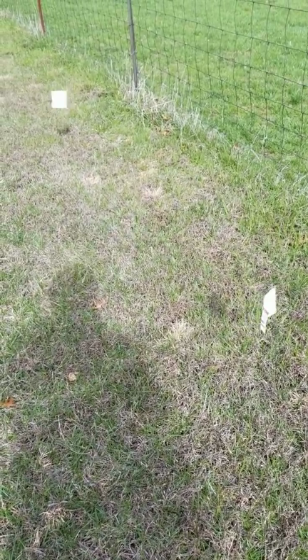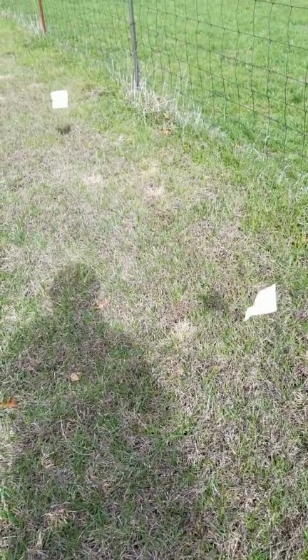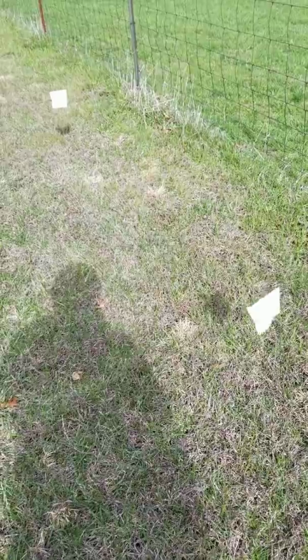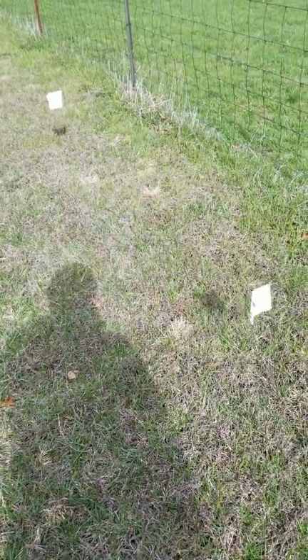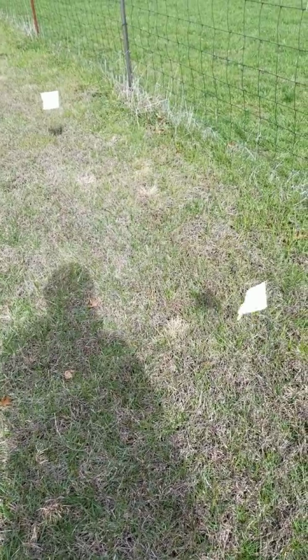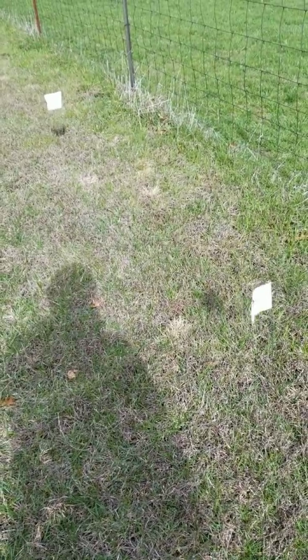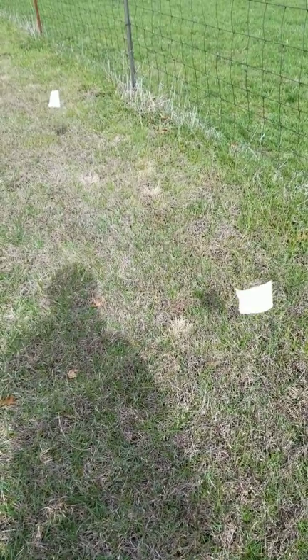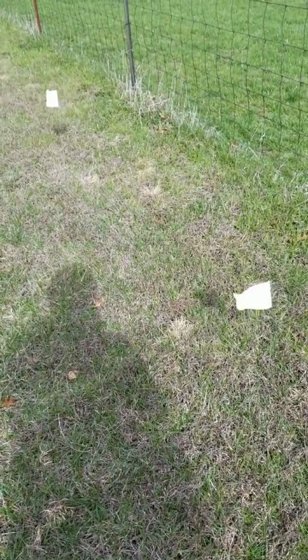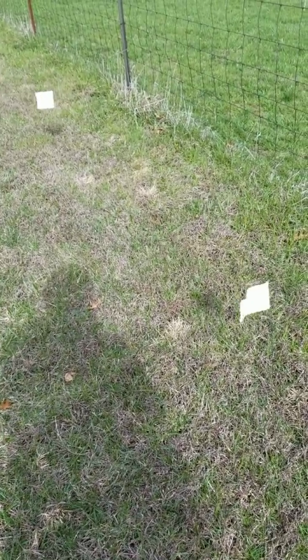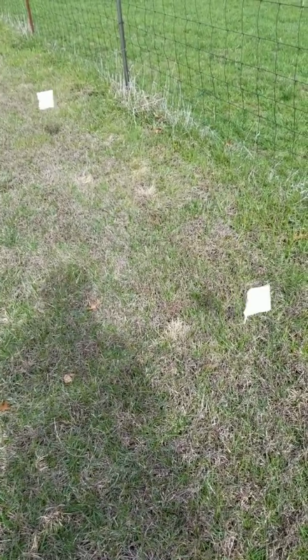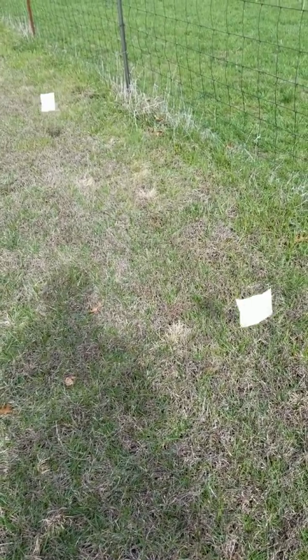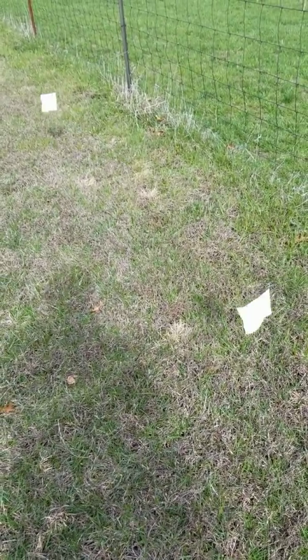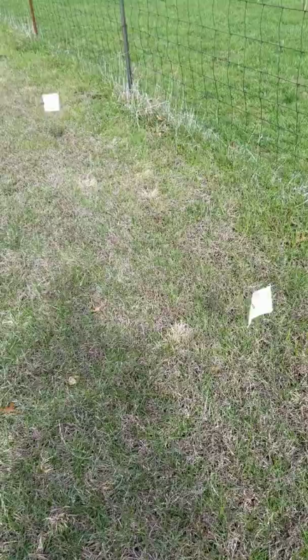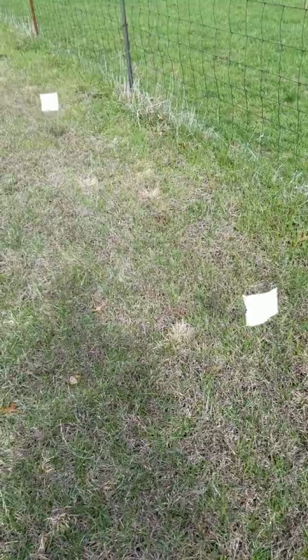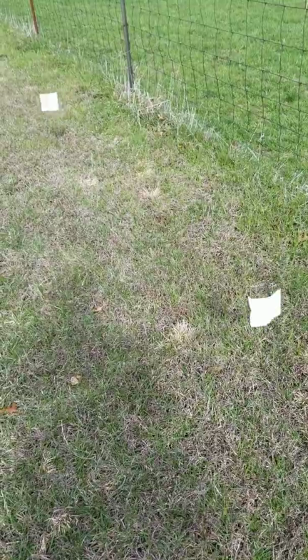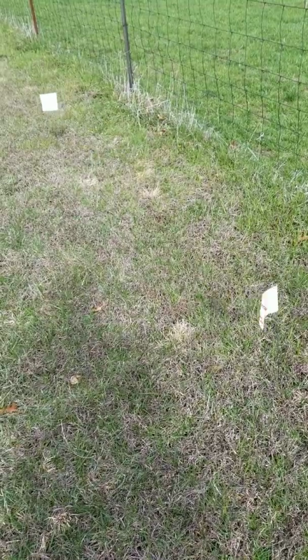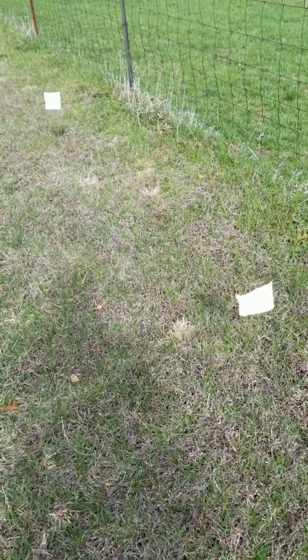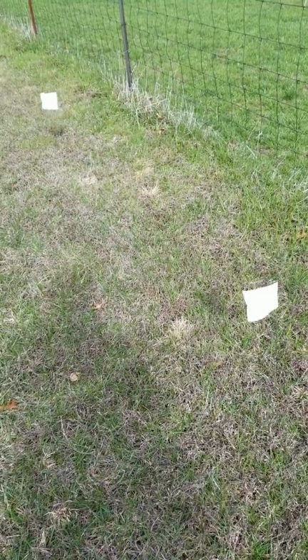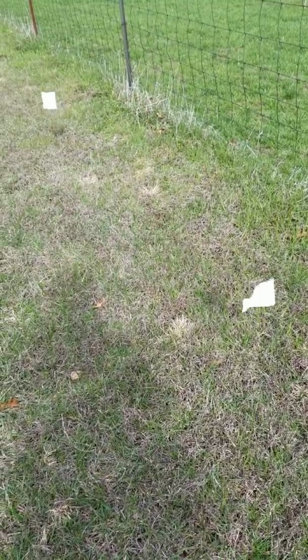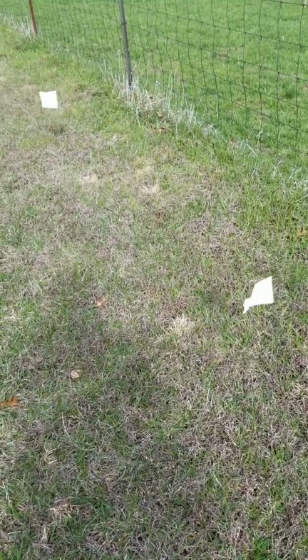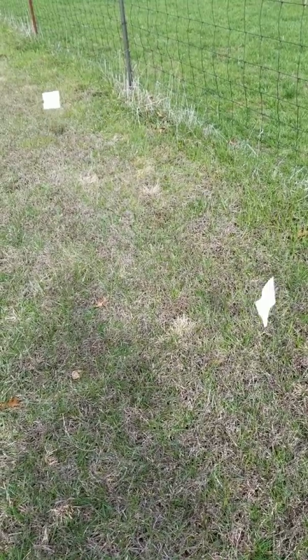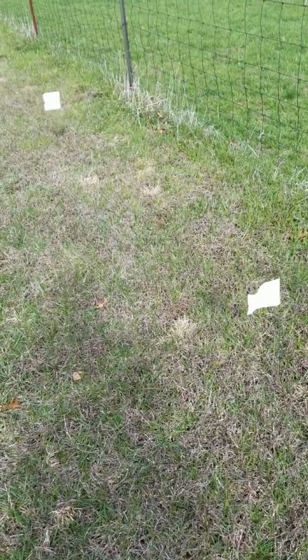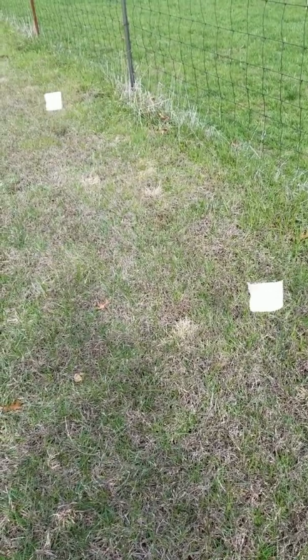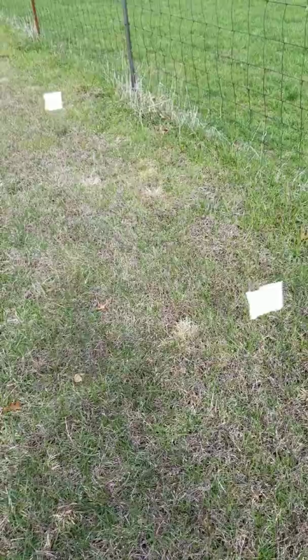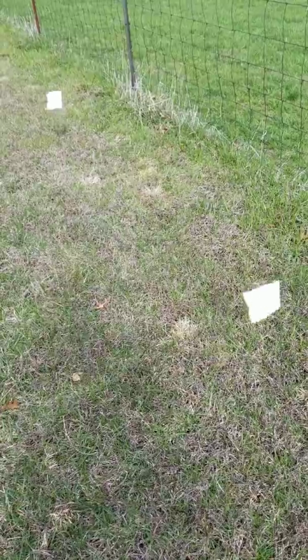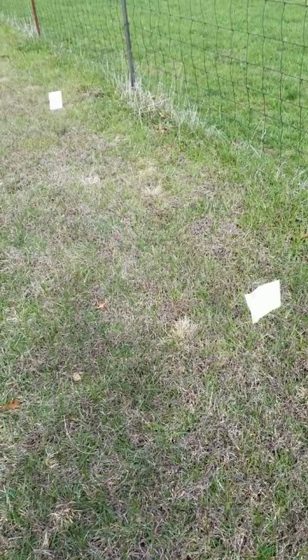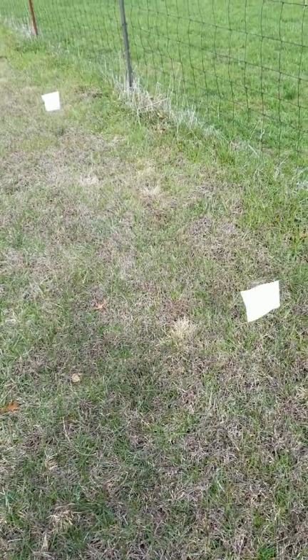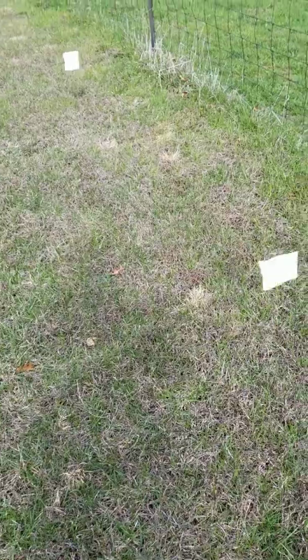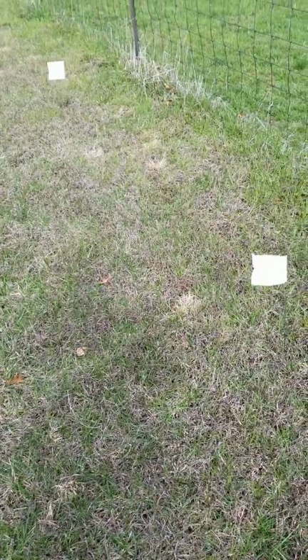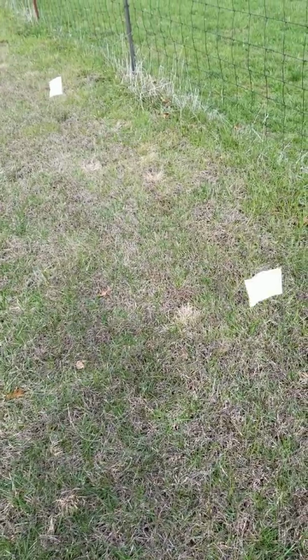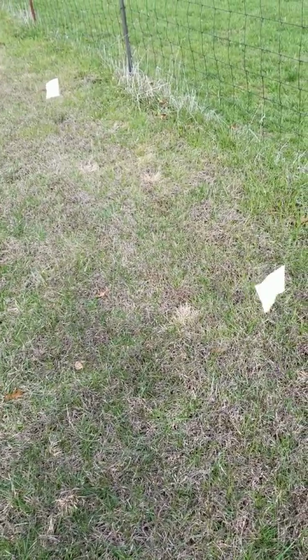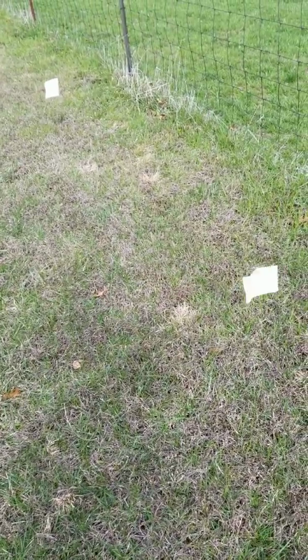We can also come out and do this service for you. We're currently charging $65 to come out and mark your yard right on the wire, so you can be safe knowing that your pet fence is working while you're doing the aeration or other landscaping.